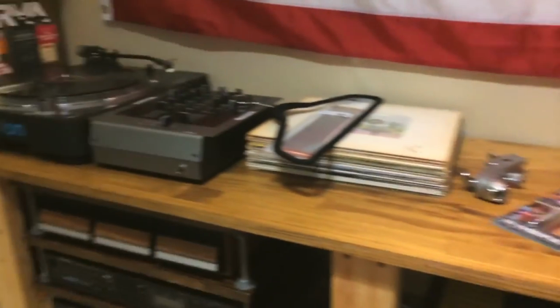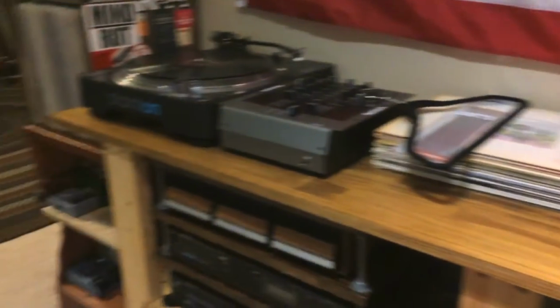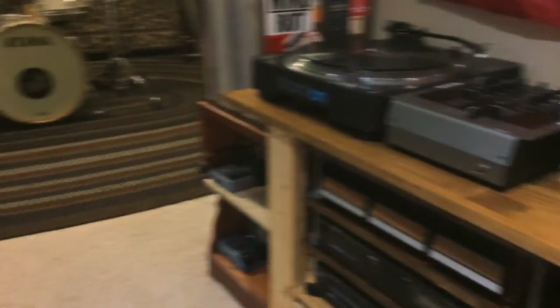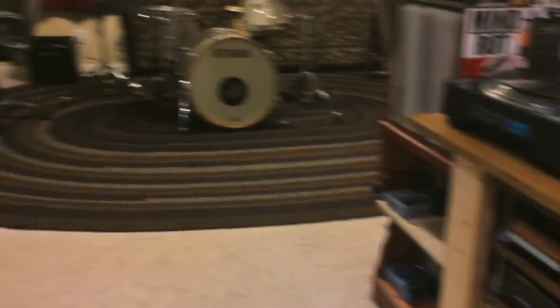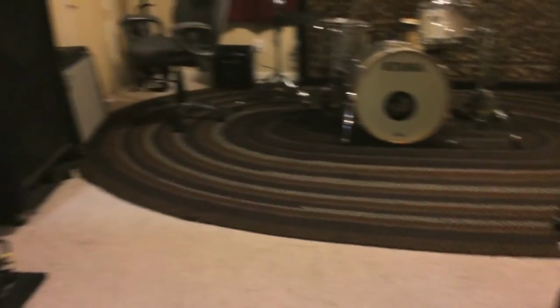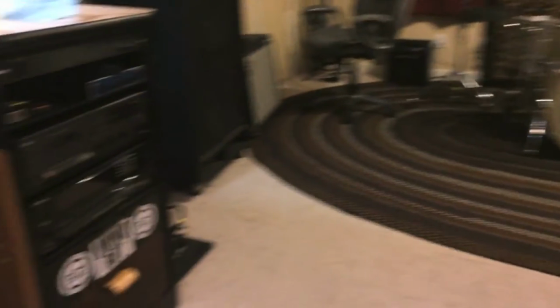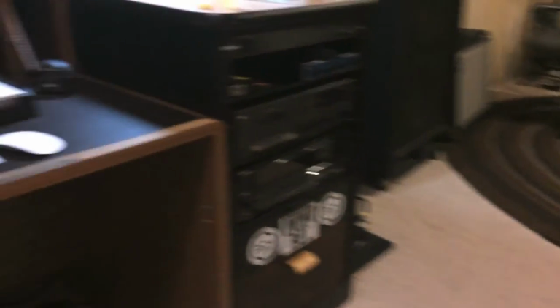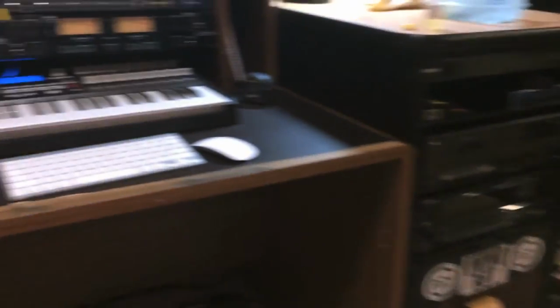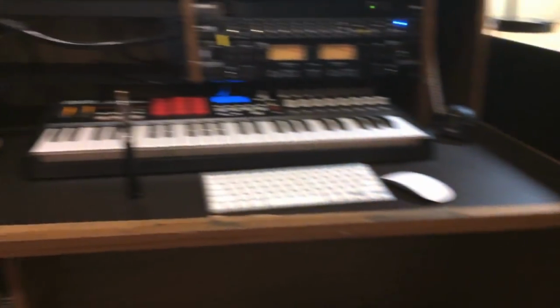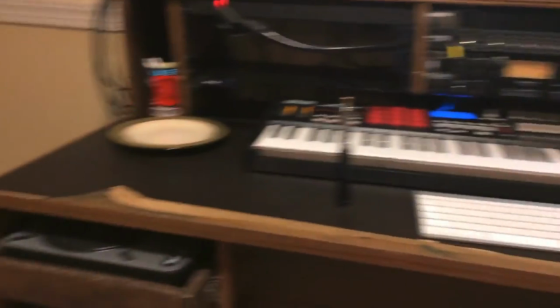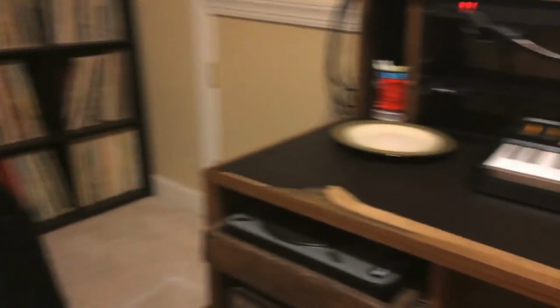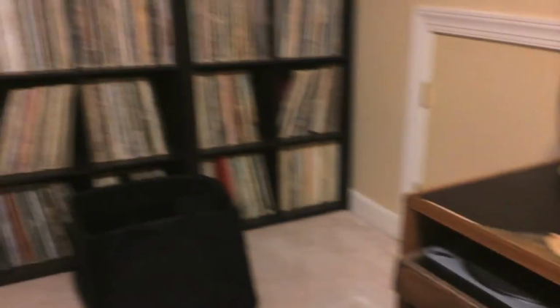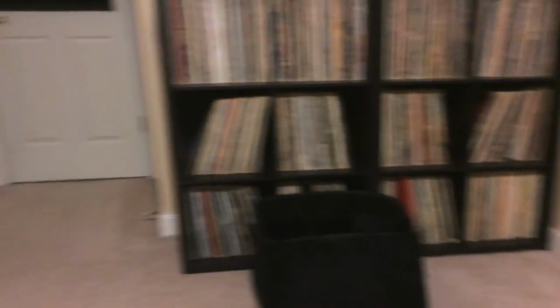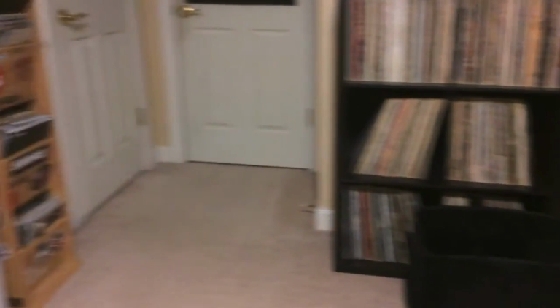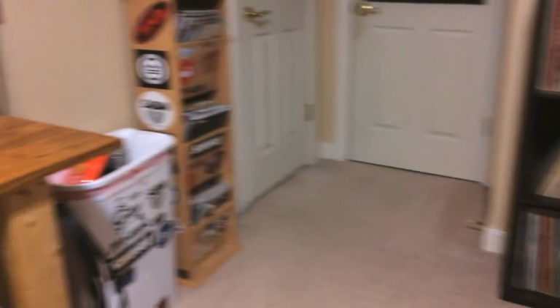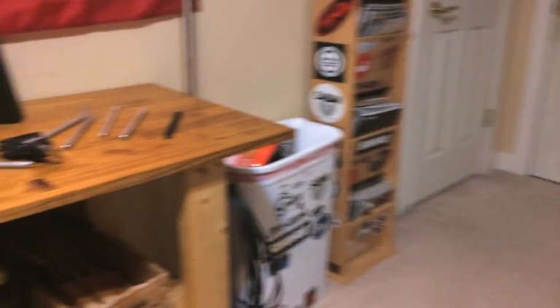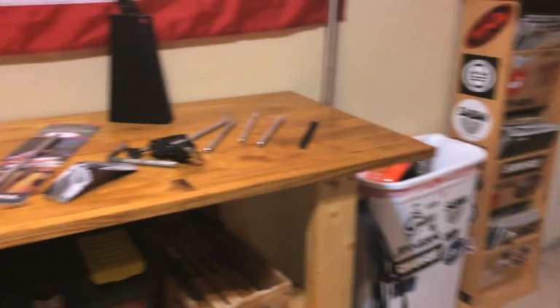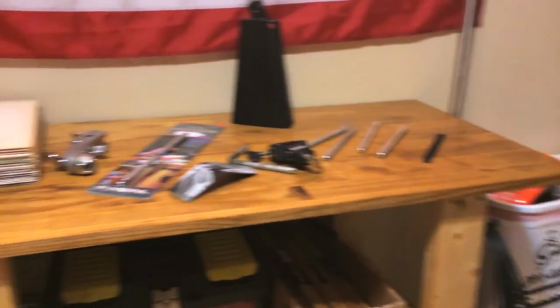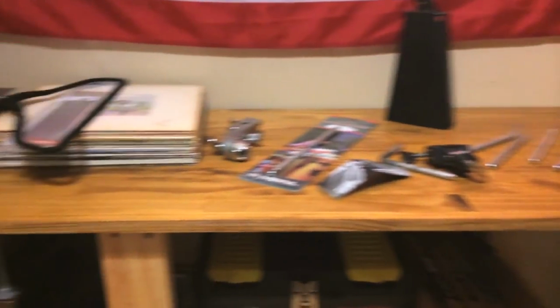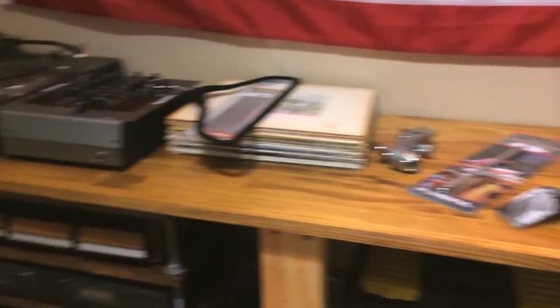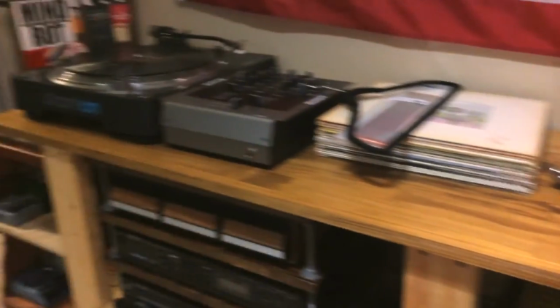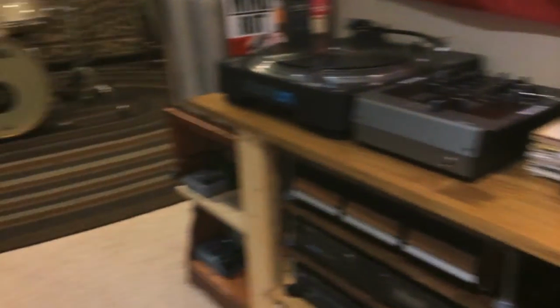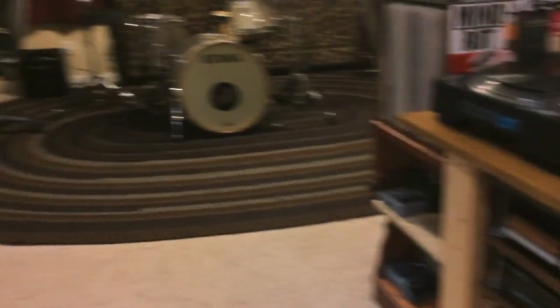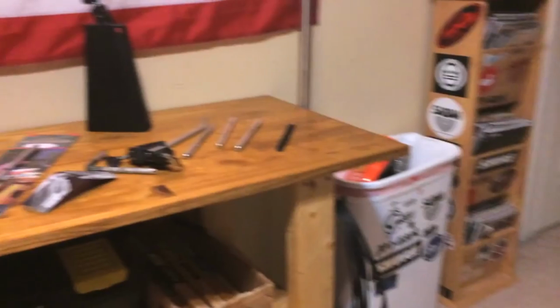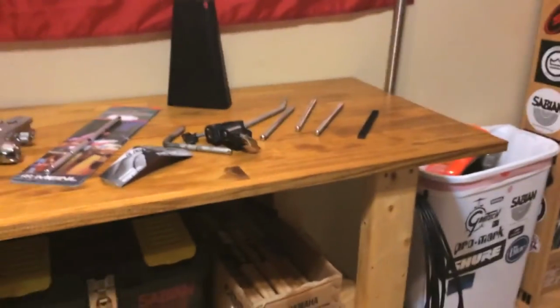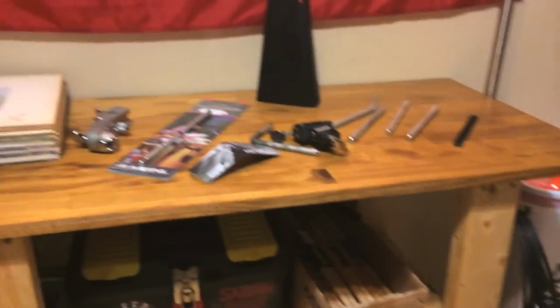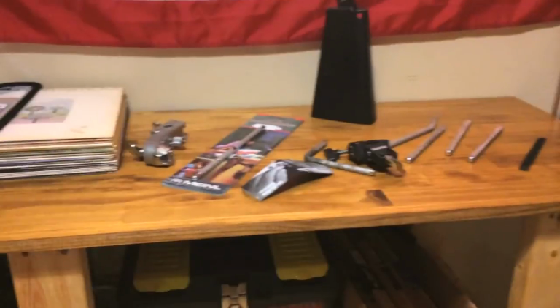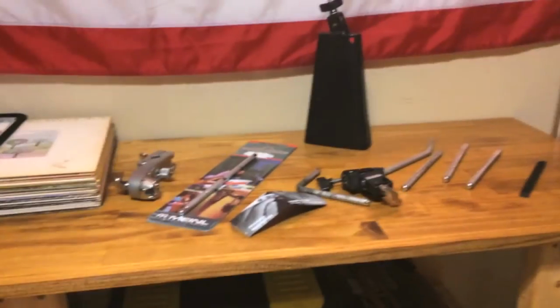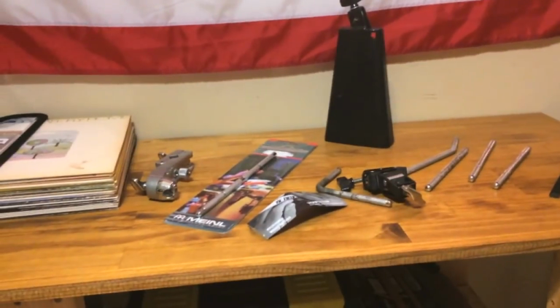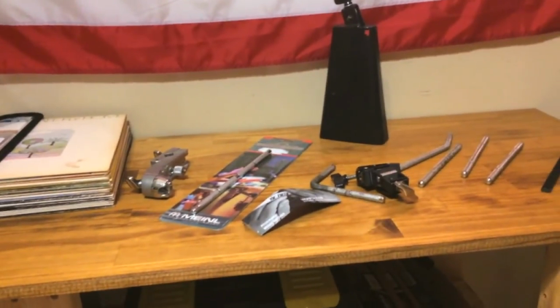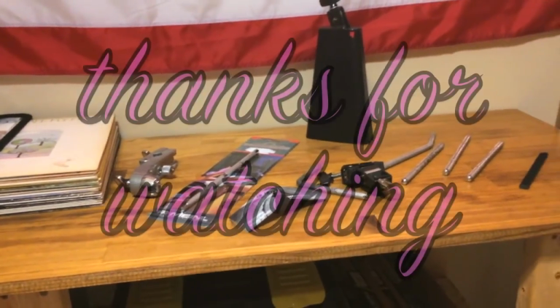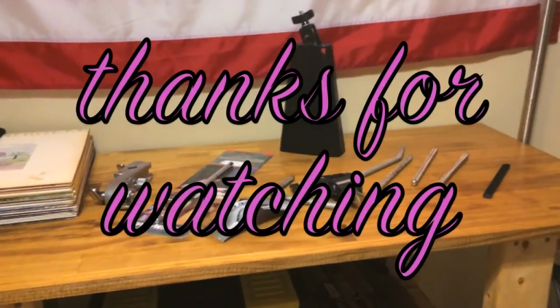Hopefully you got some information out of this and can apply some of it to save a few bucks. Now I gotta clean this crap up, so thanks for watching.